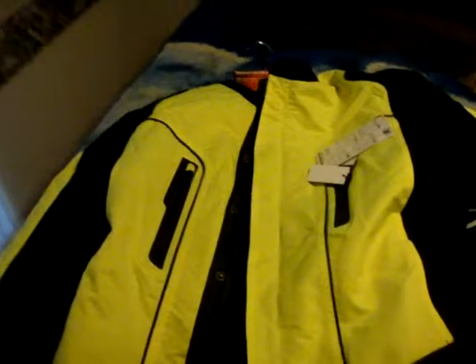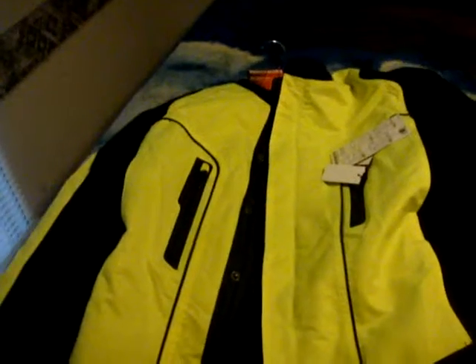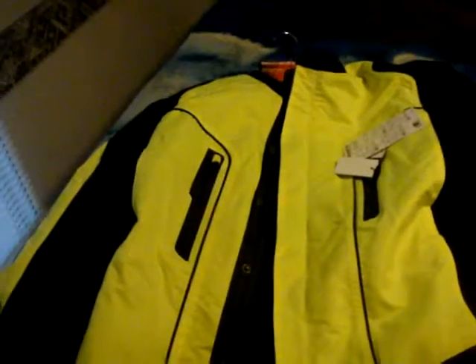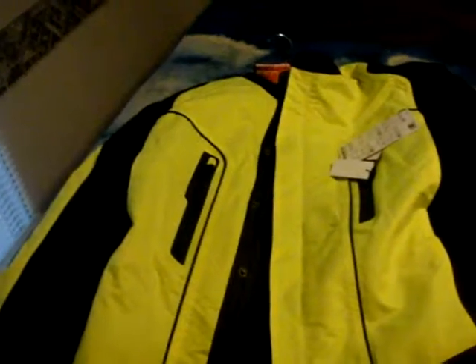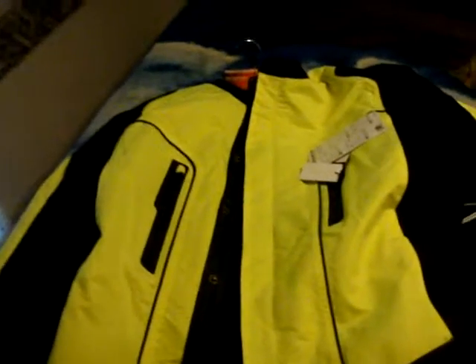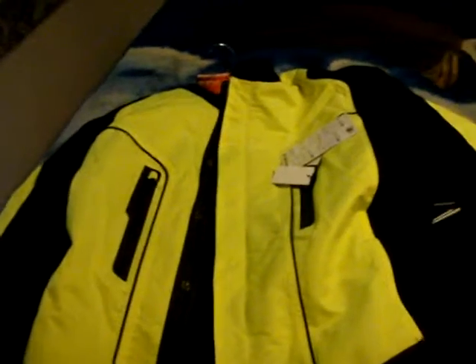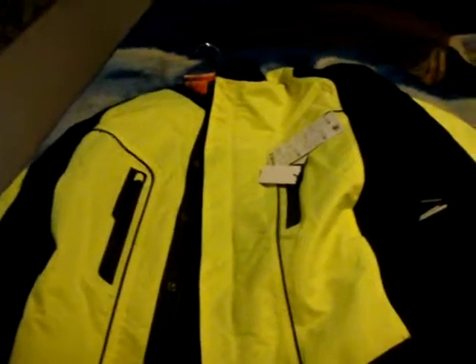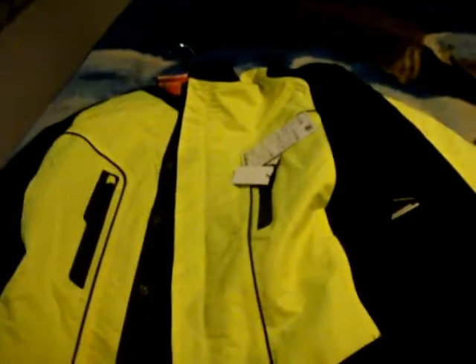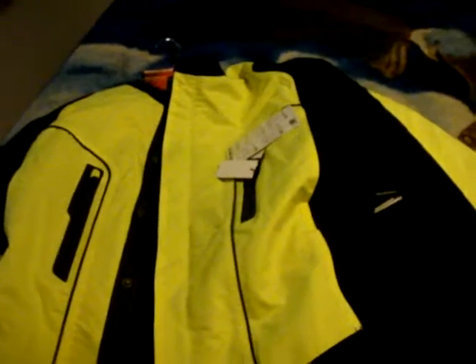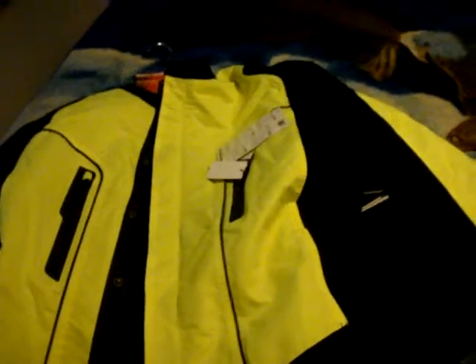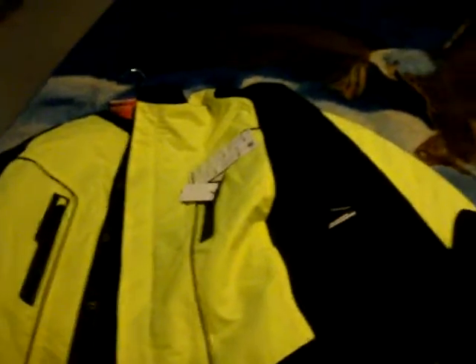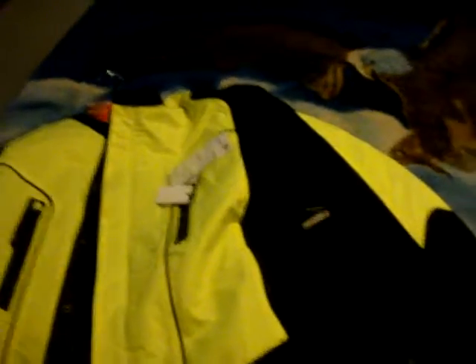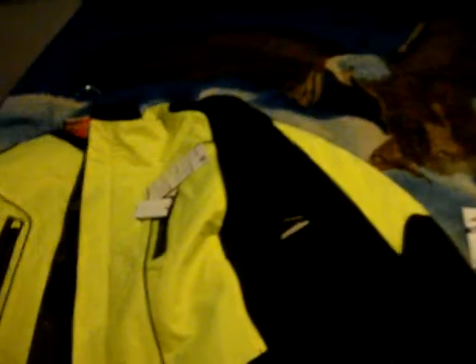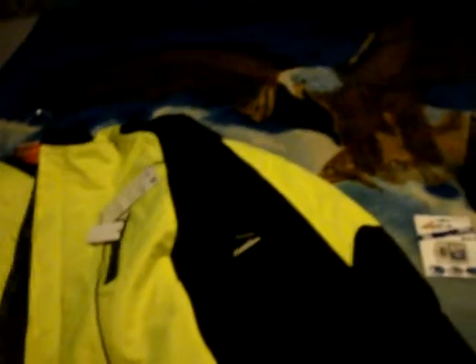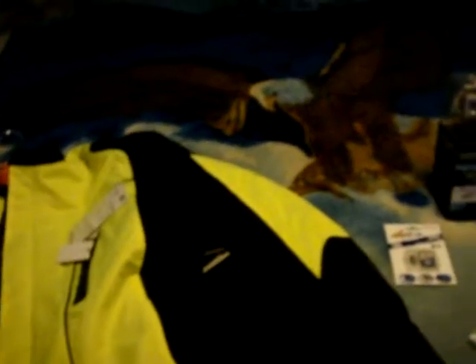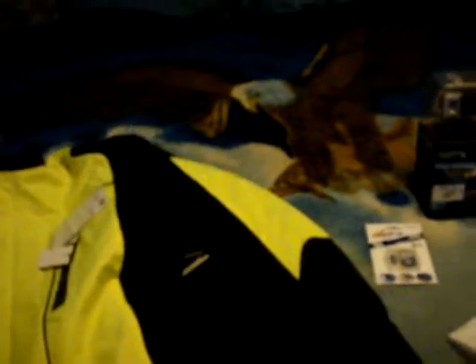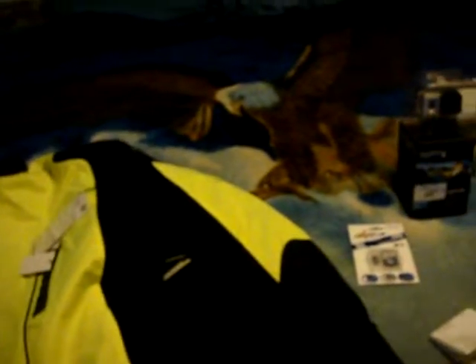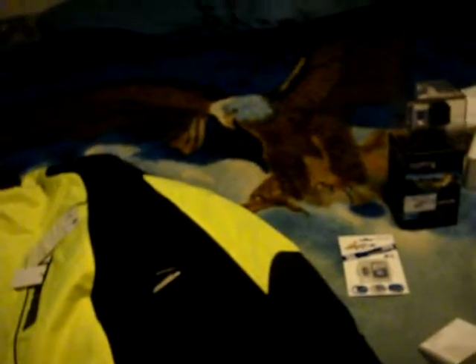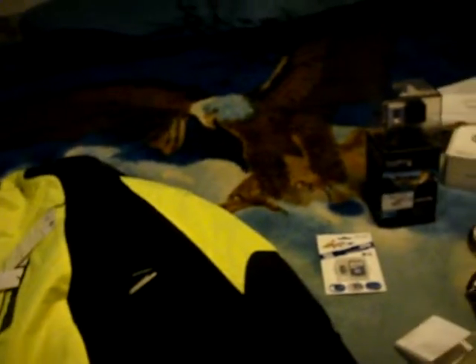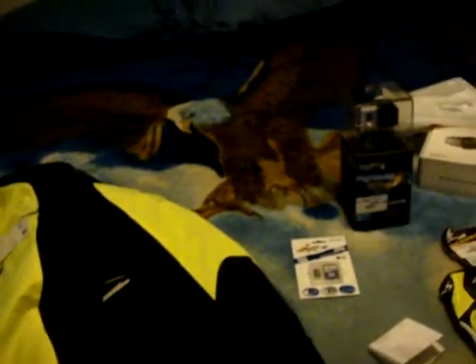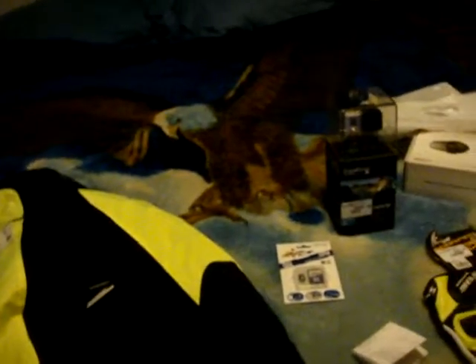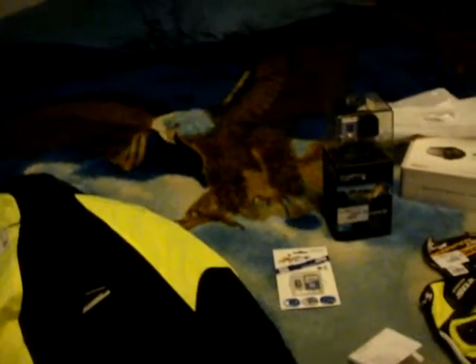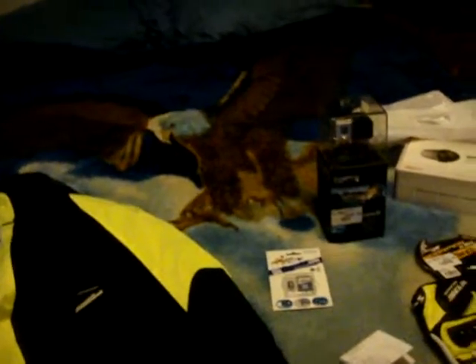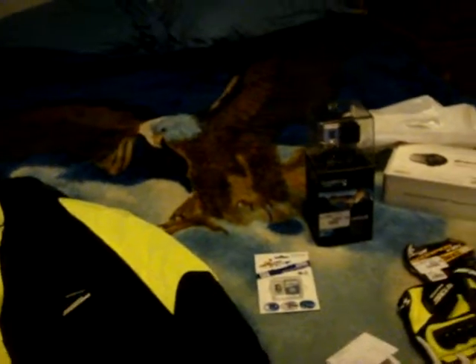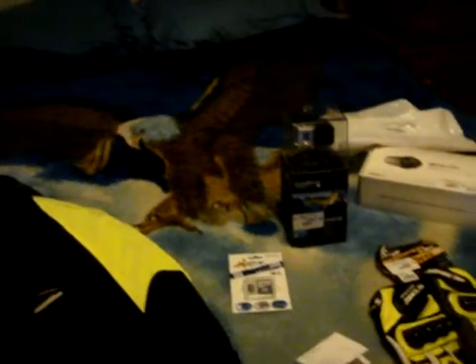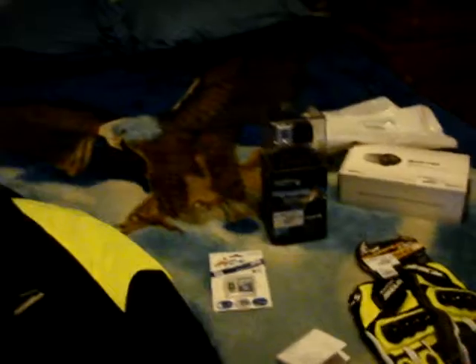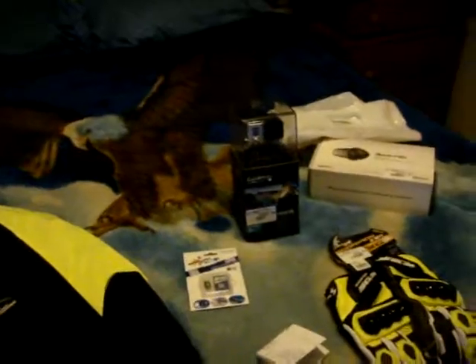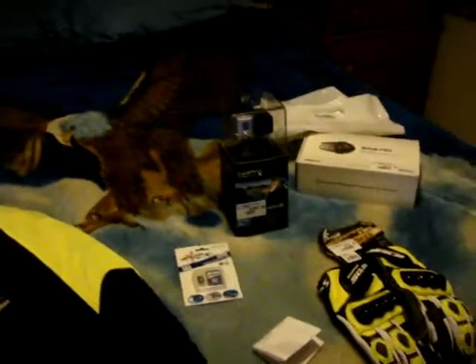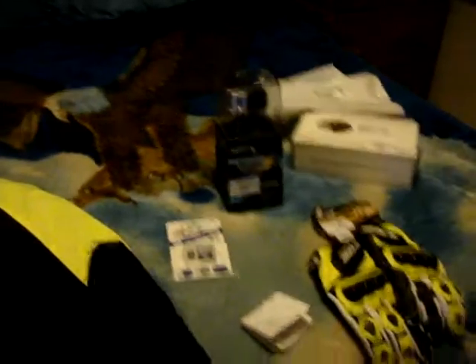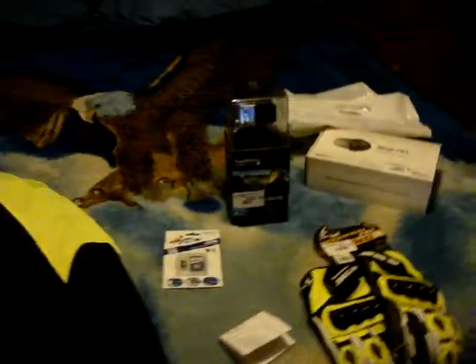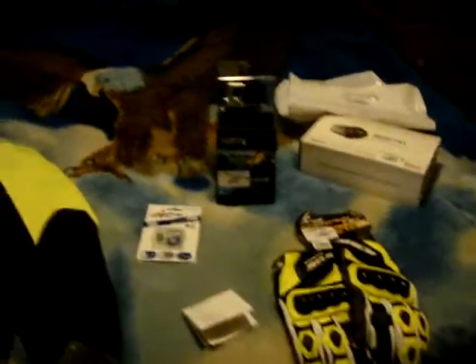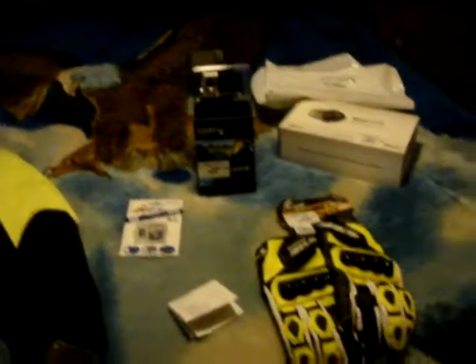Greetings, everyone. This is RenegadeBiker24. What you are looking at on my bedspread here, with this eagle here, is some of the stuff I got today.